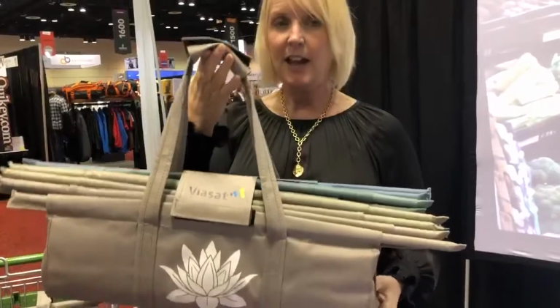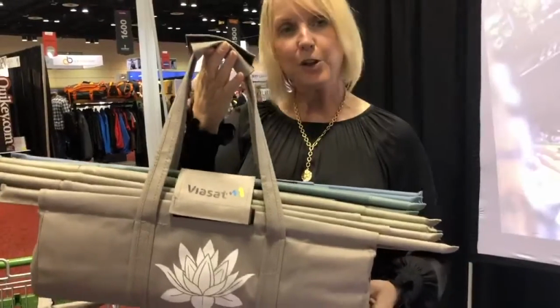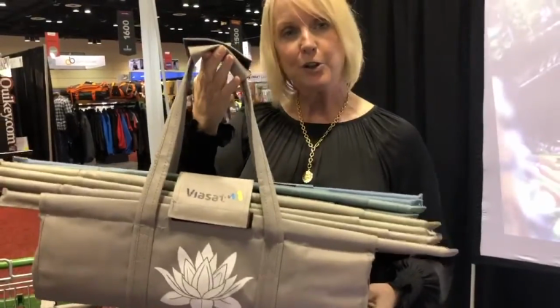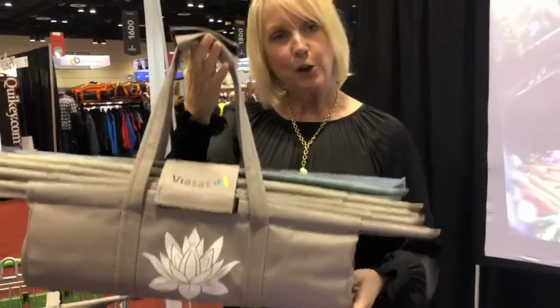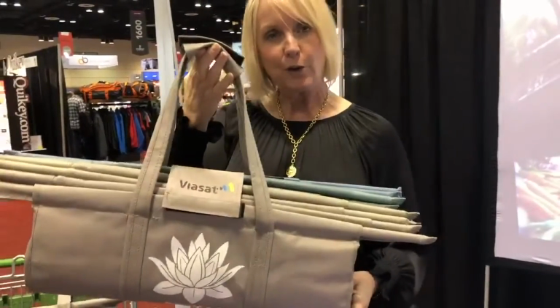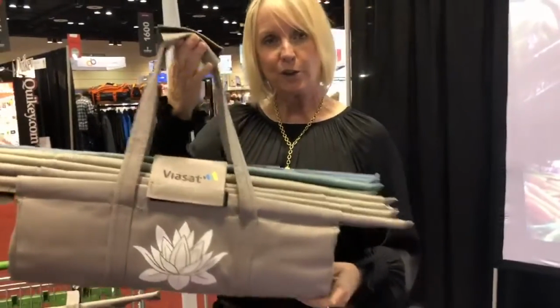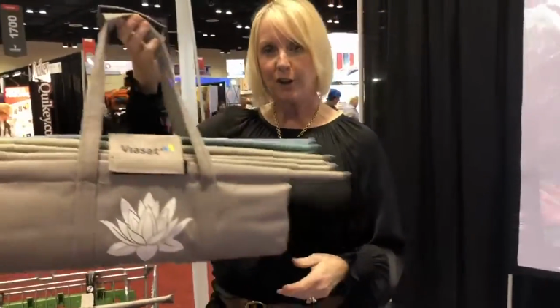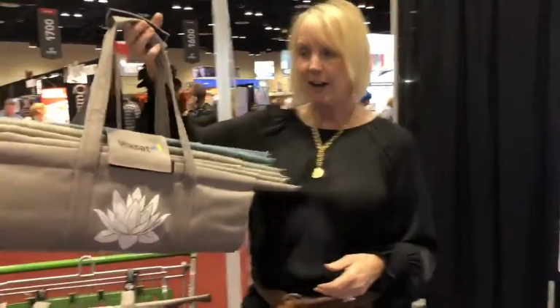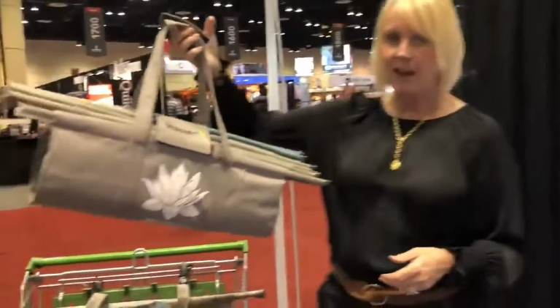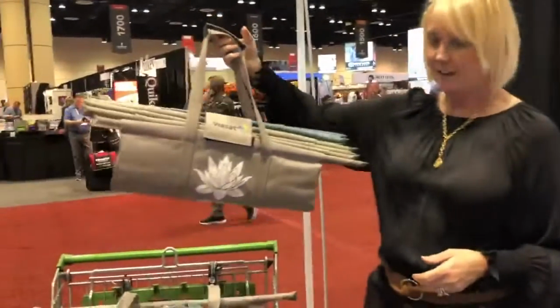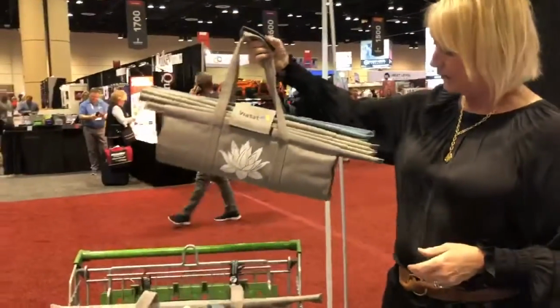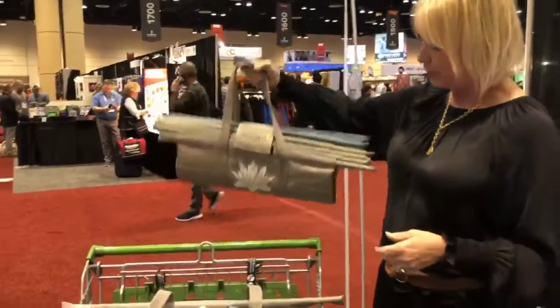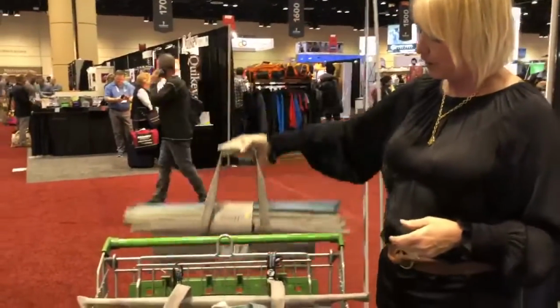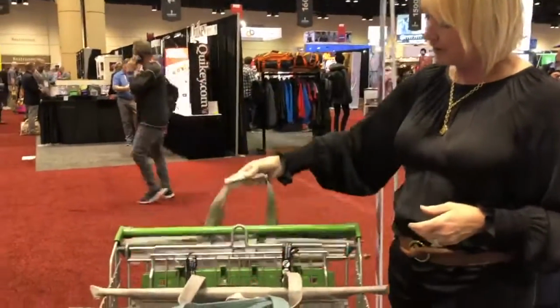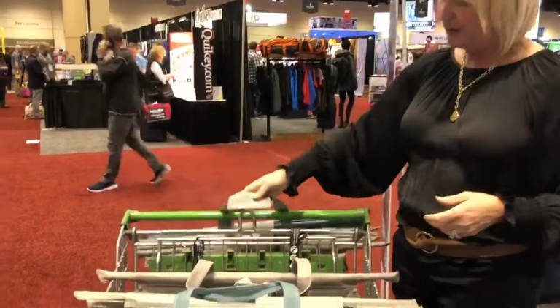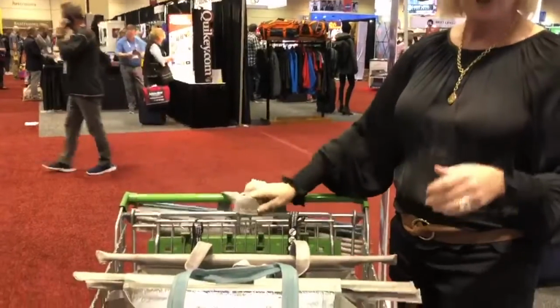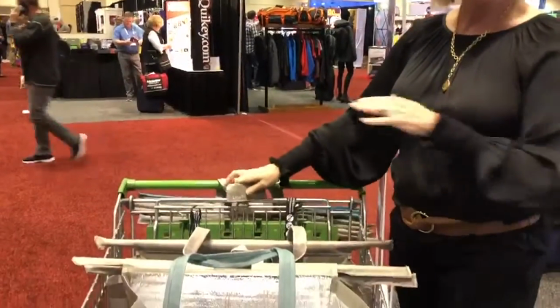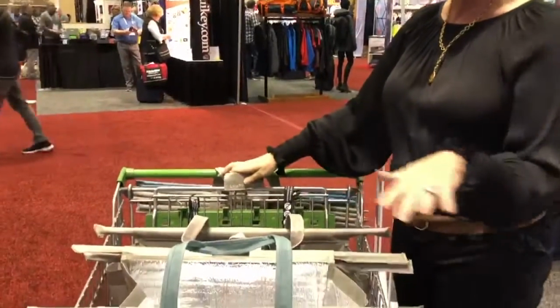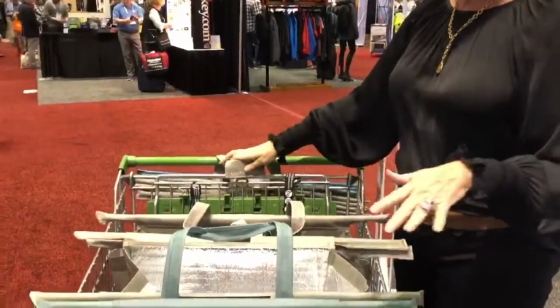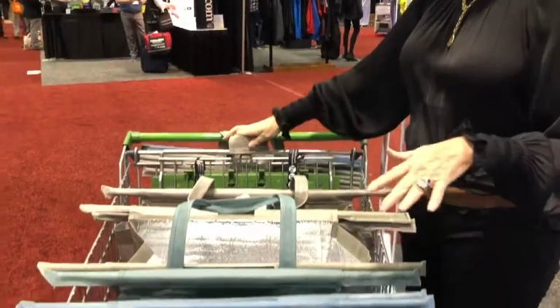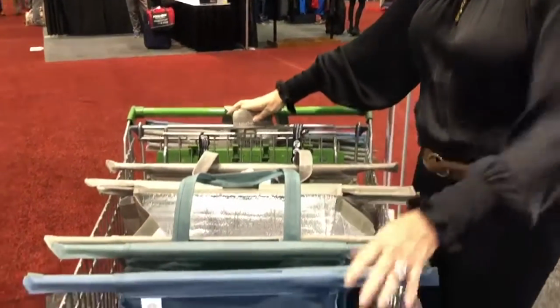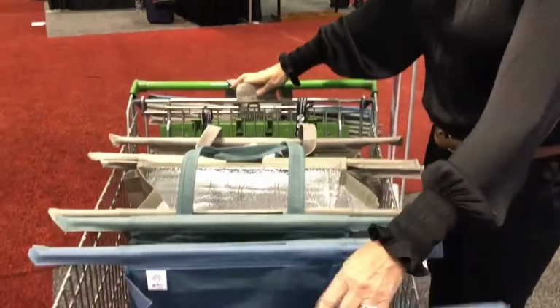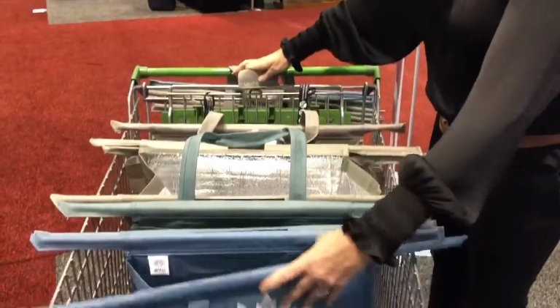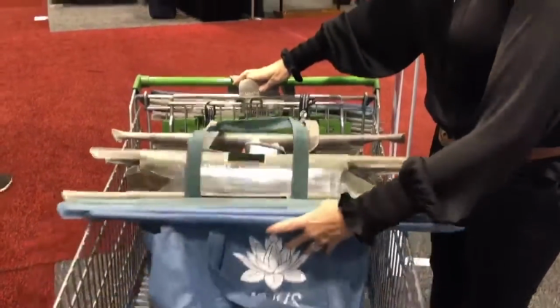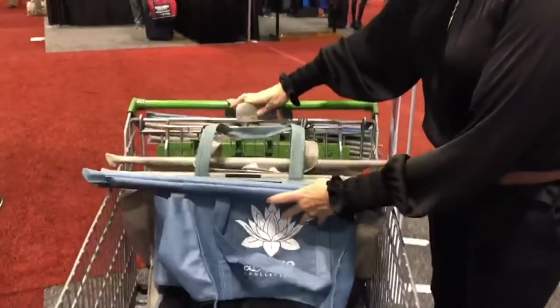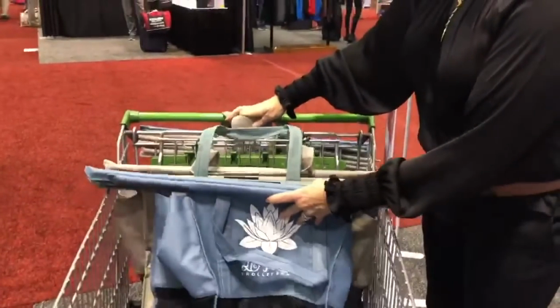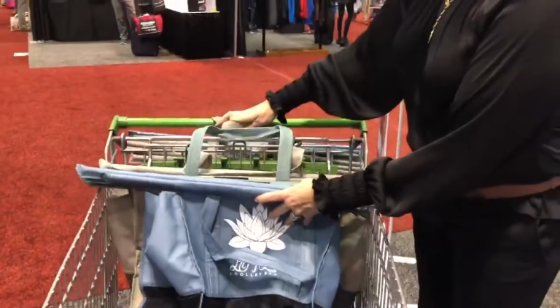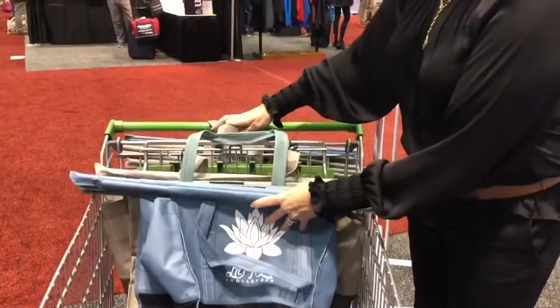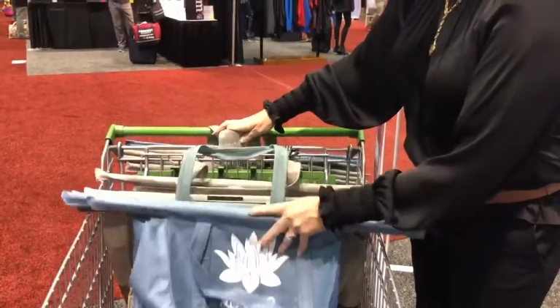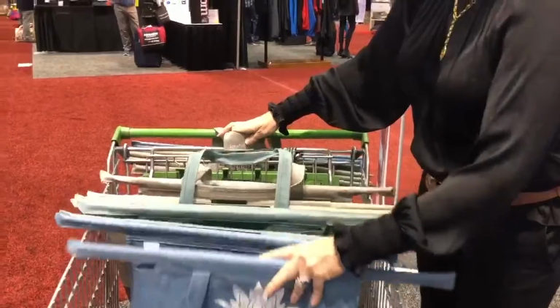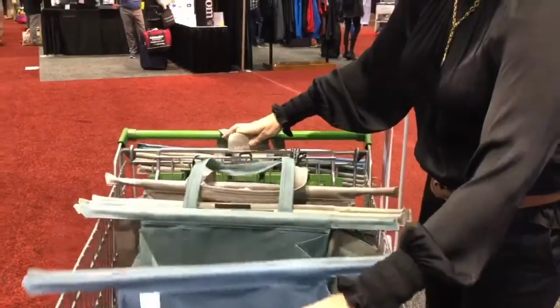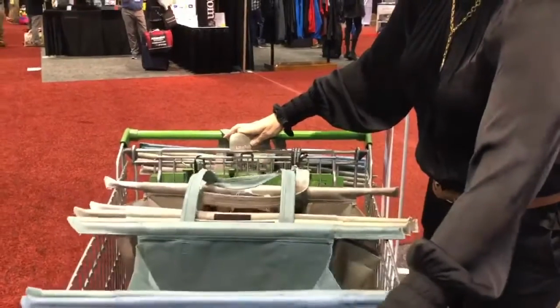What you do is you go to your grocery store. You're going to hang your bag at the end of the grocery cart. You're going to do your shopping as usual. At the end, when it's all at the cashier's, you're going to fan it all out.